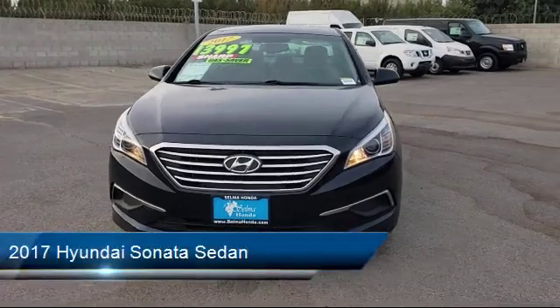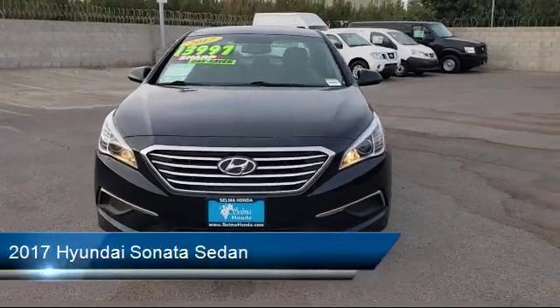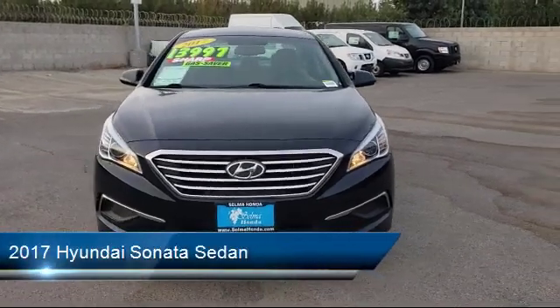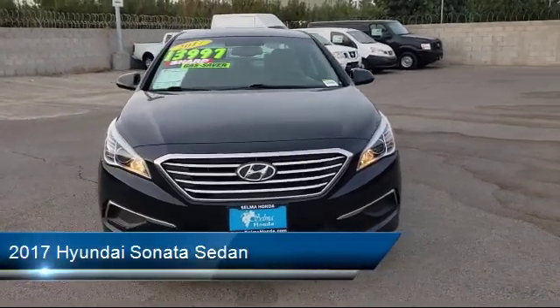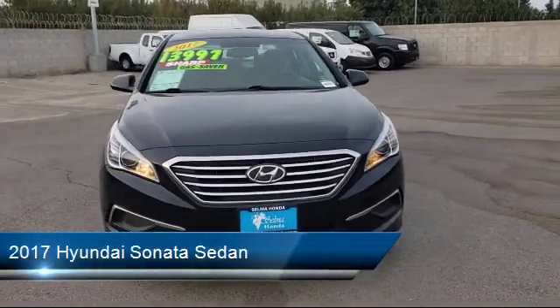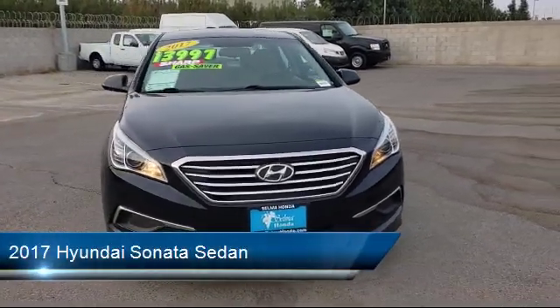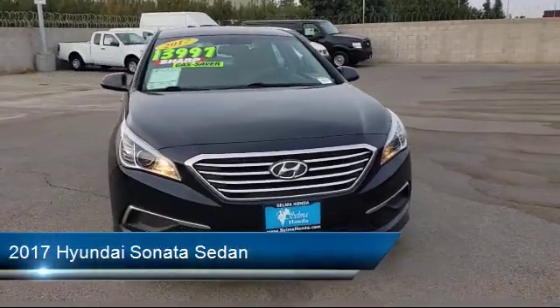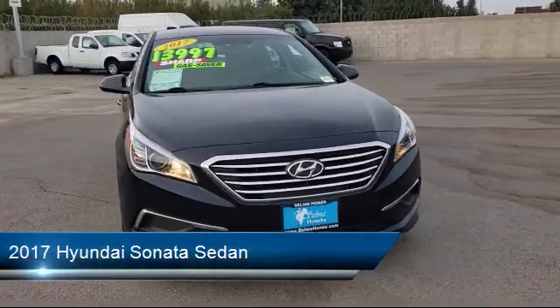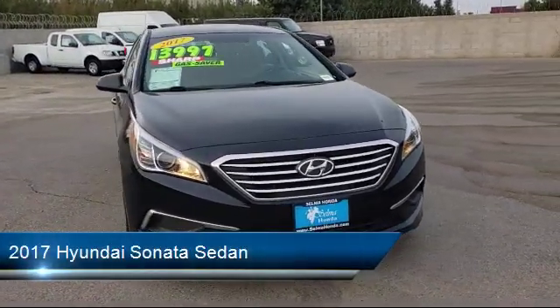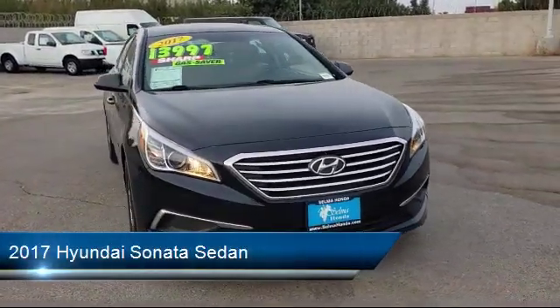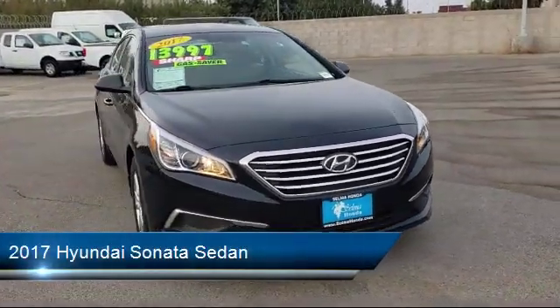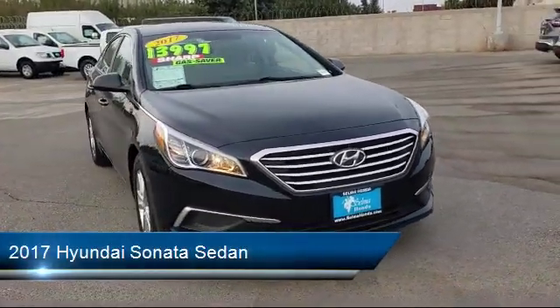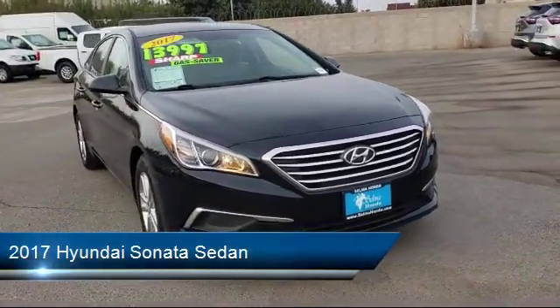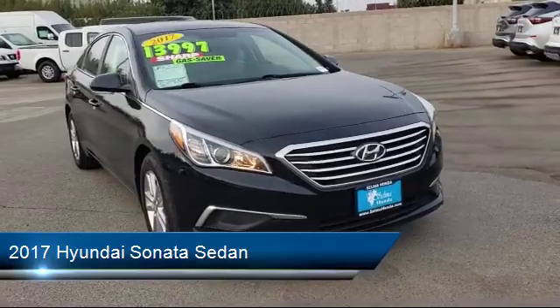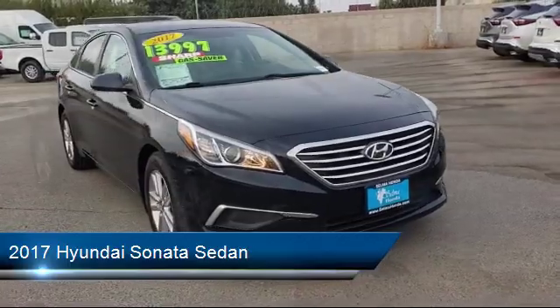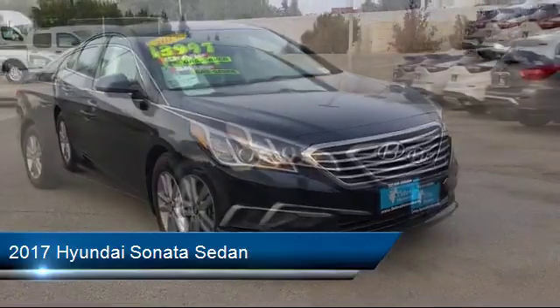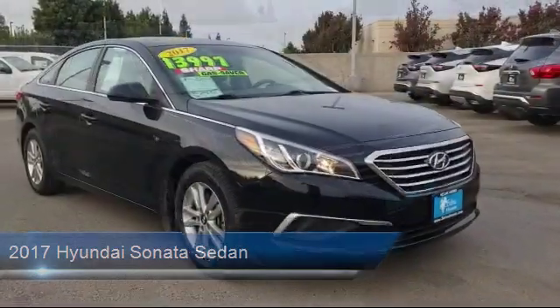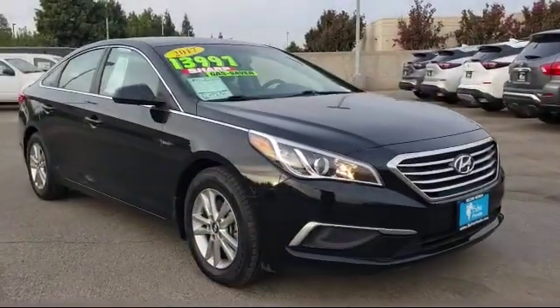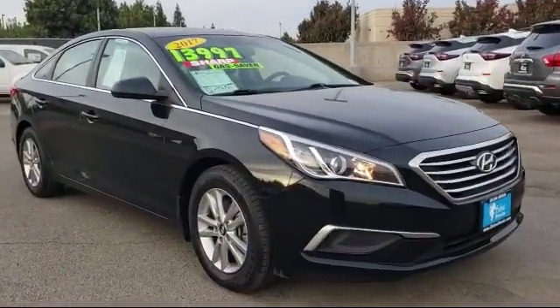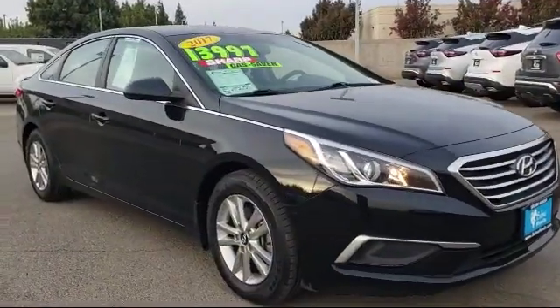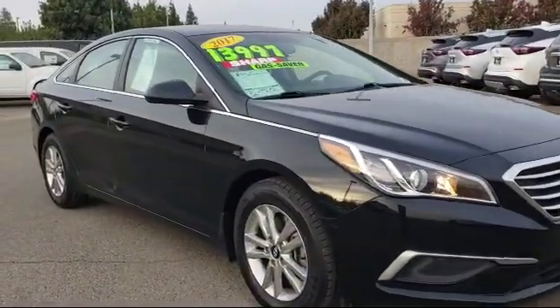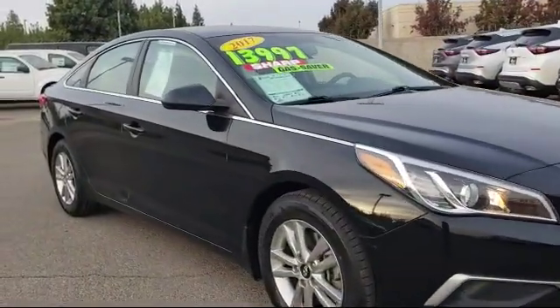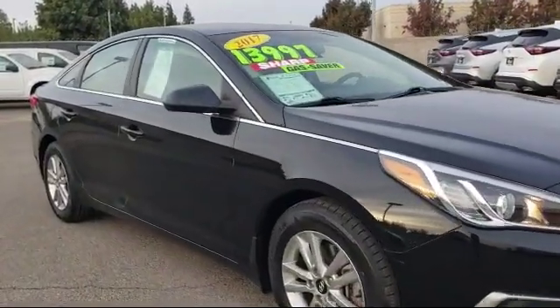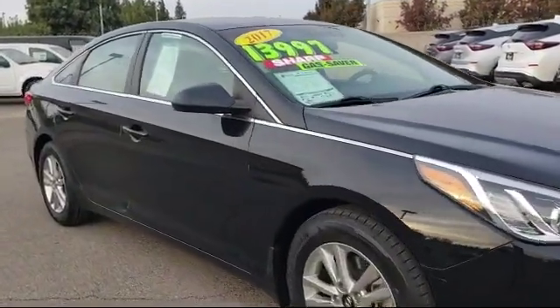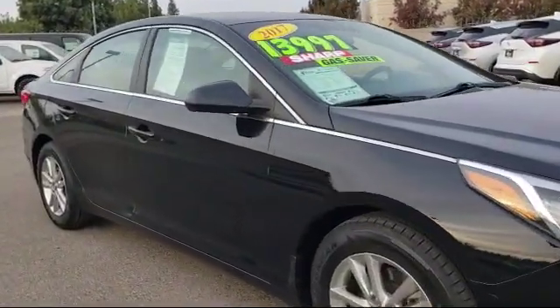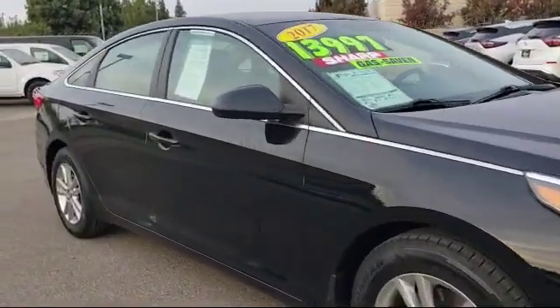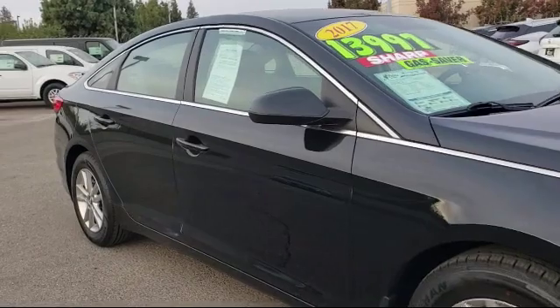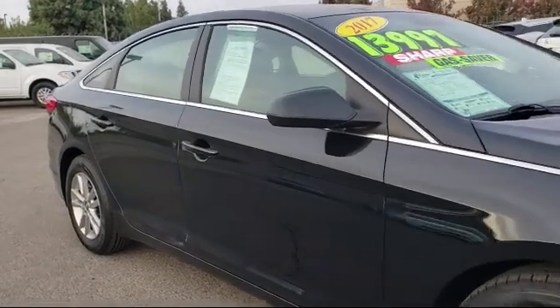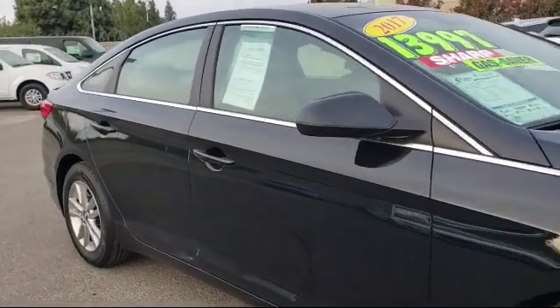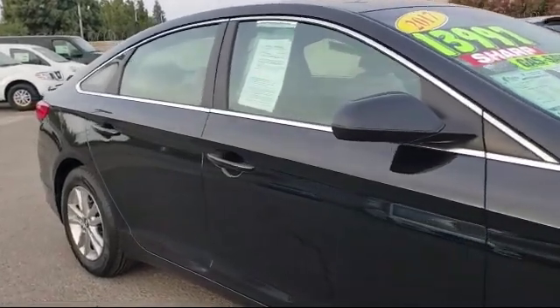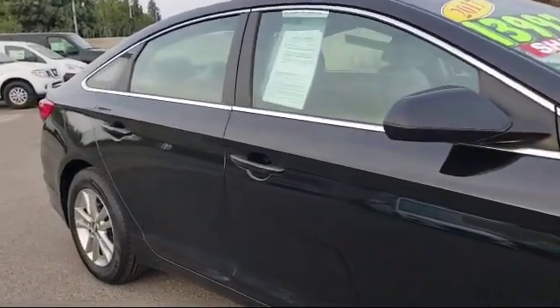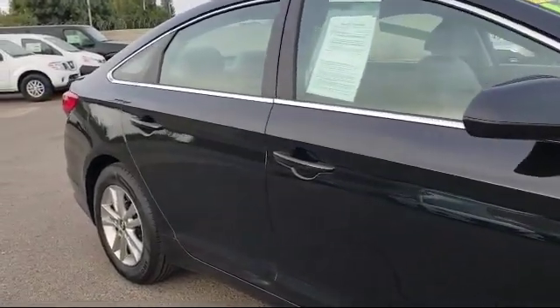and comes equipped with alloy wheels, premium sound system, air conditioning, traction control, power windows, cruise control, CD player, and much more.